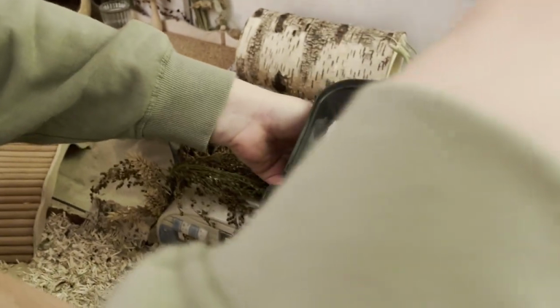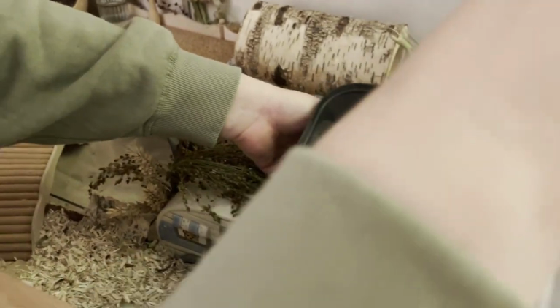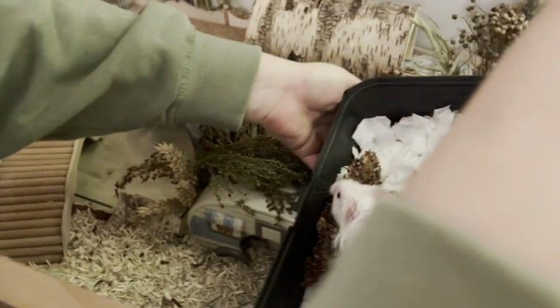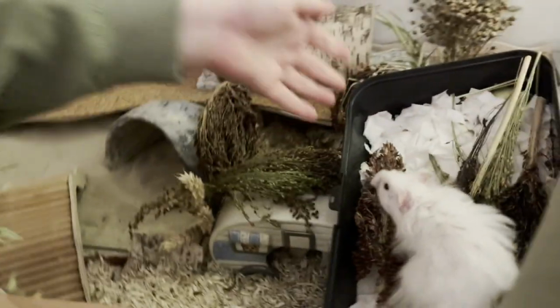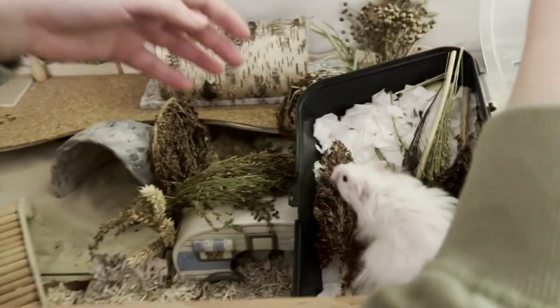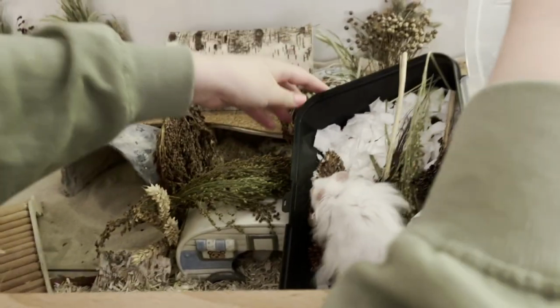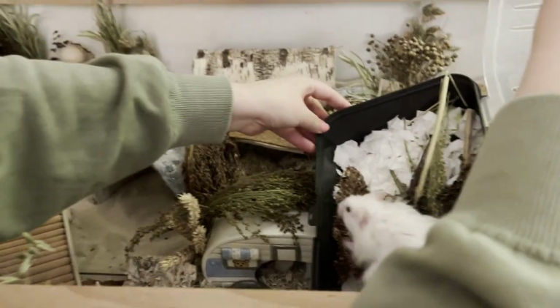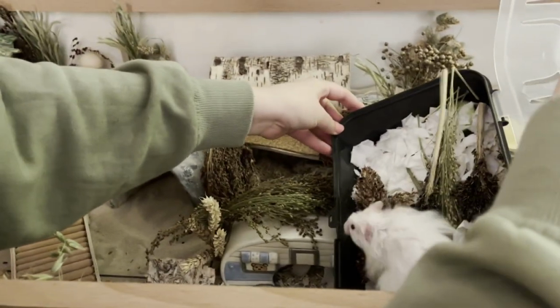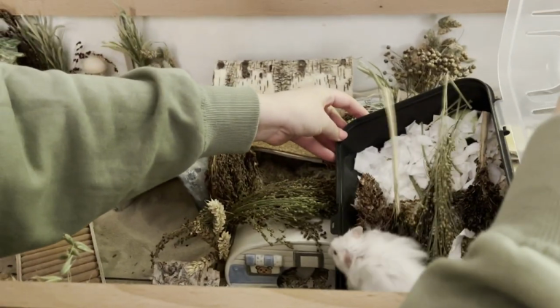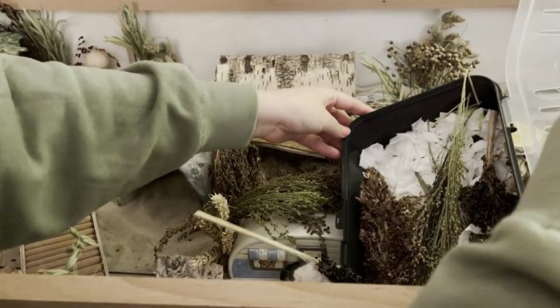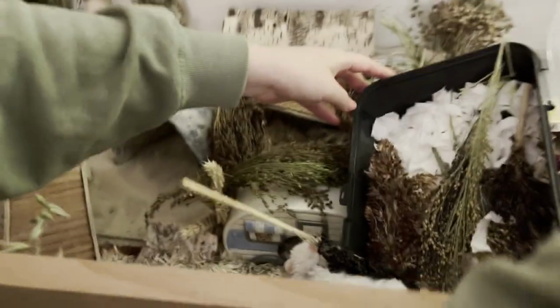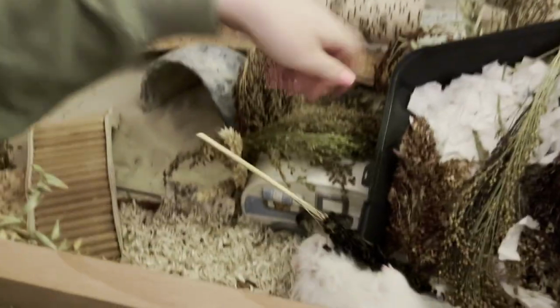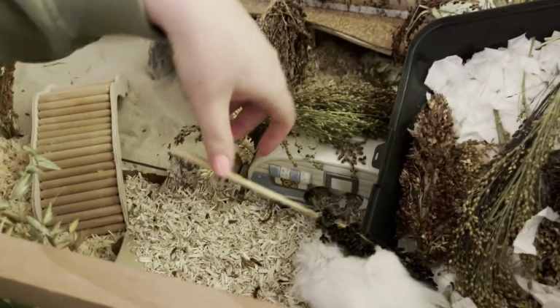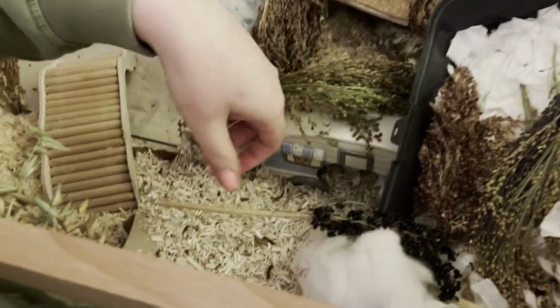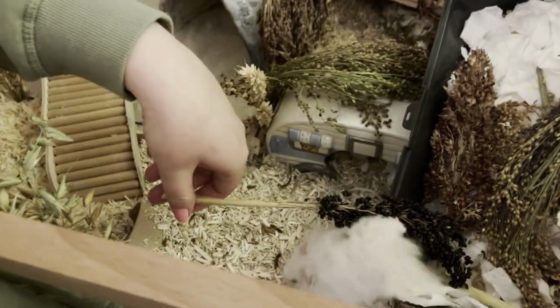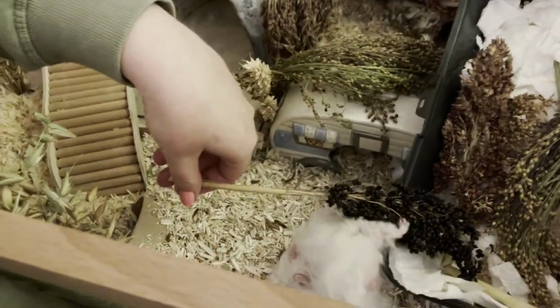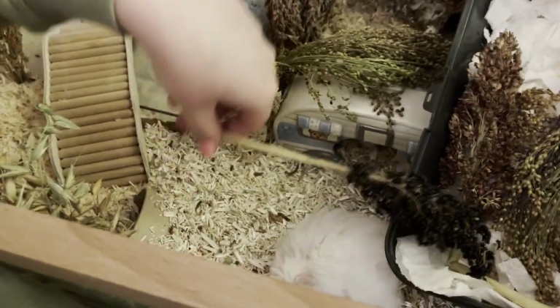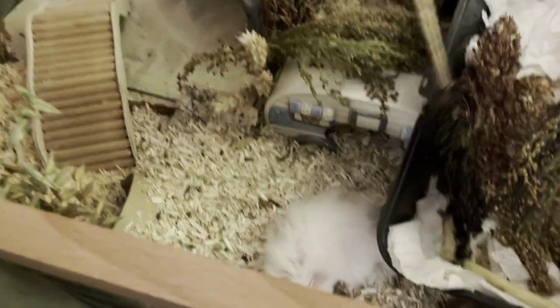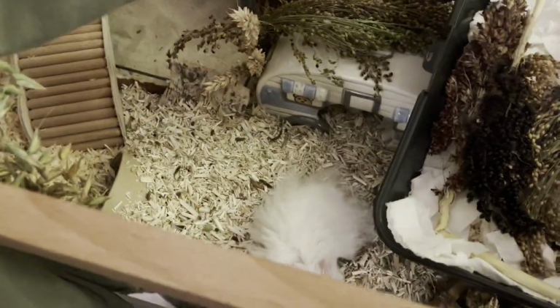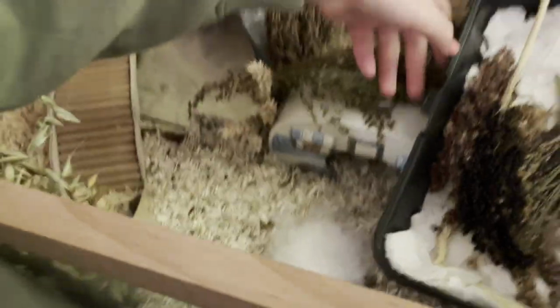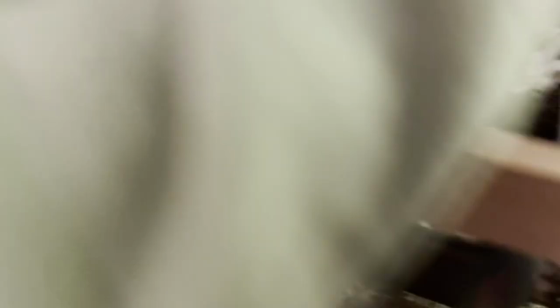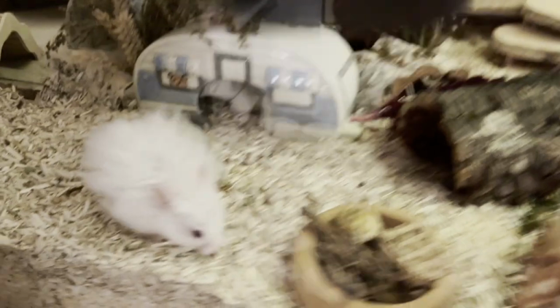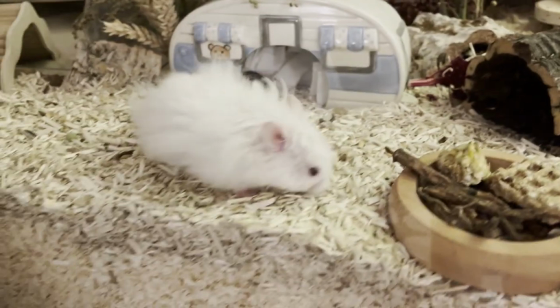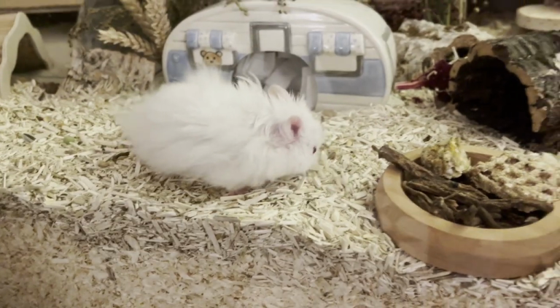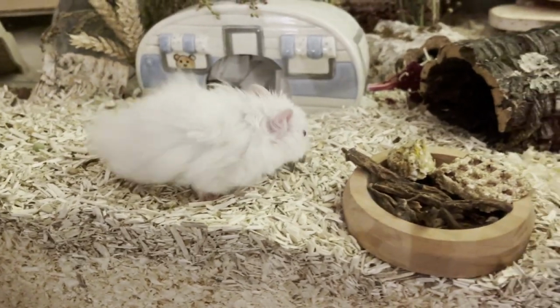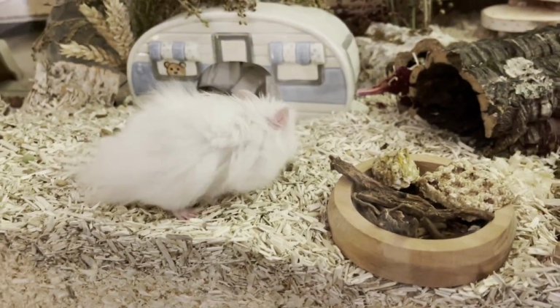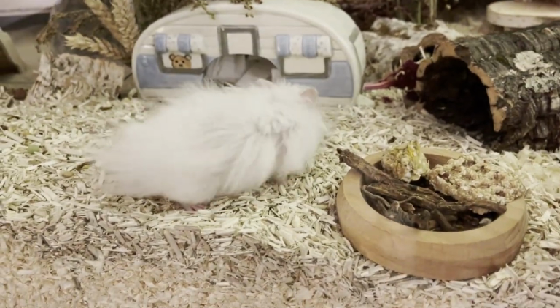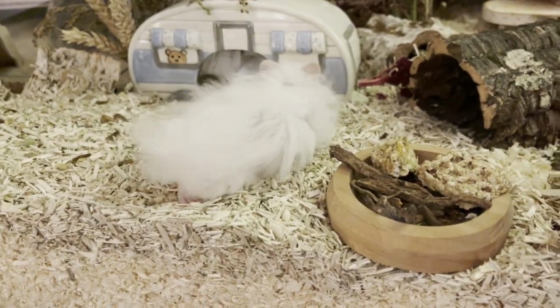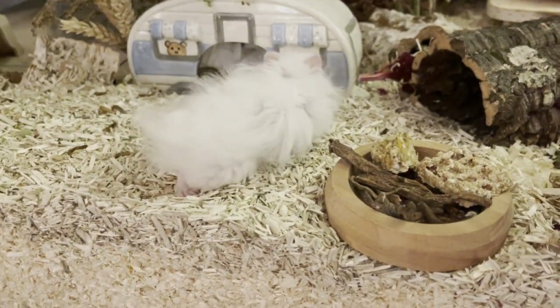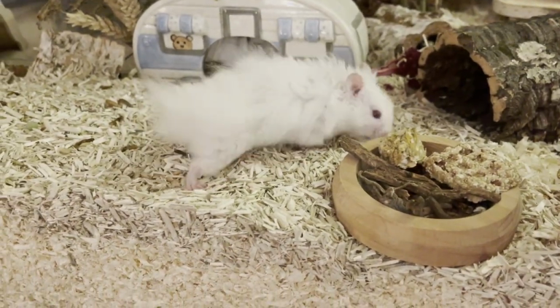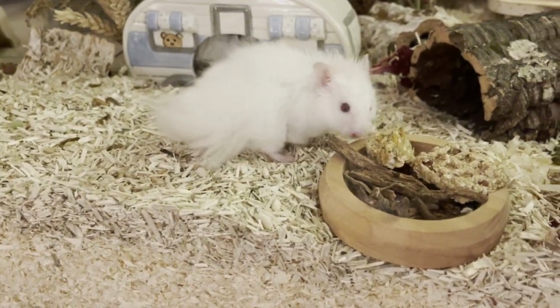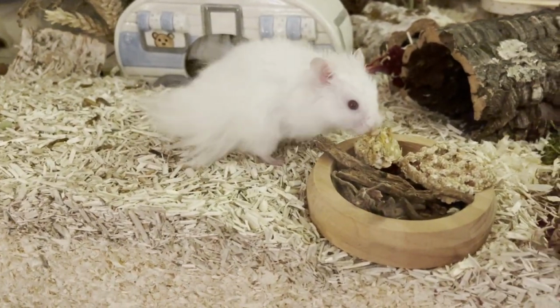I struggled a bit with that, and then he fell — nothing happened, it wasn't like a deep fall. But obviously that wasn't the best start to his life with me, but it's okay, everything worked out.